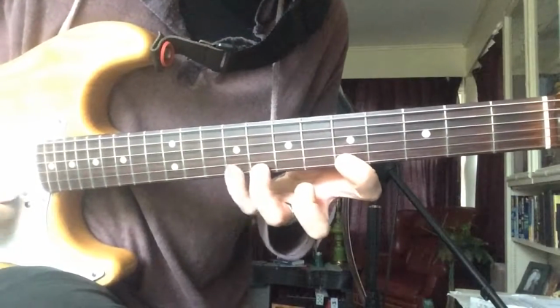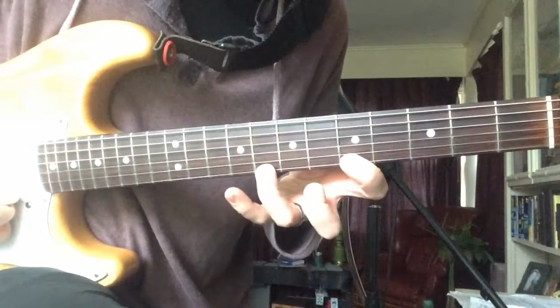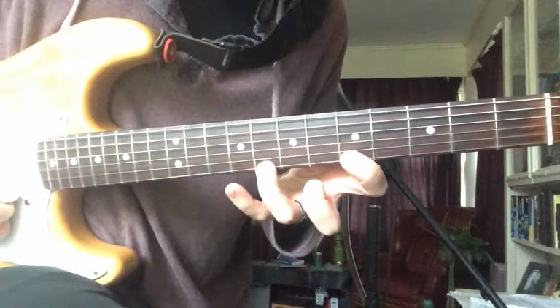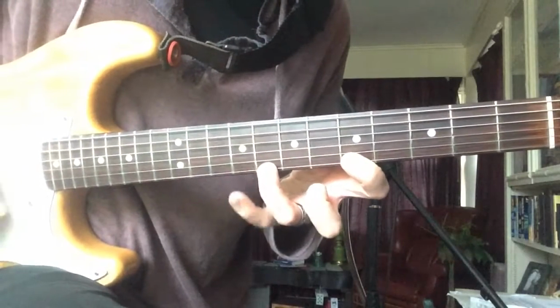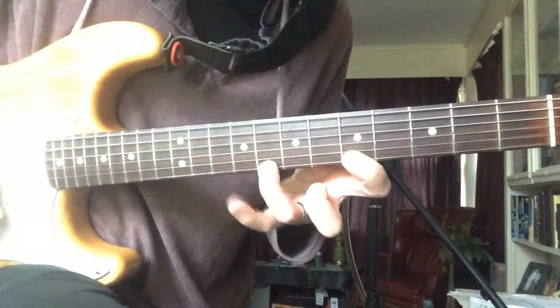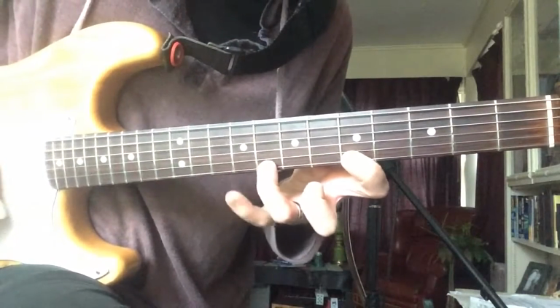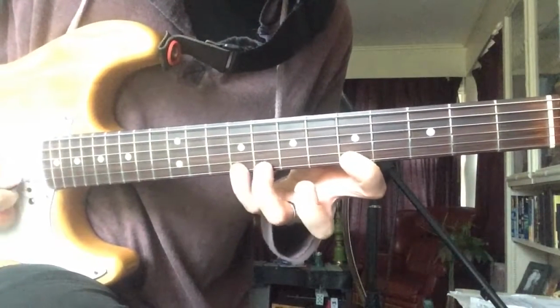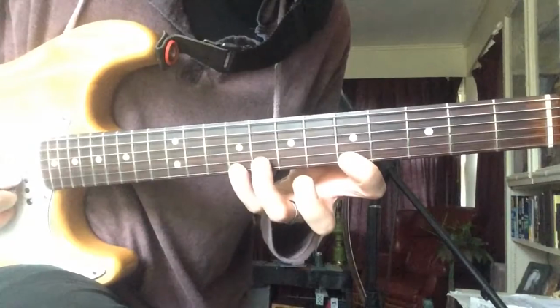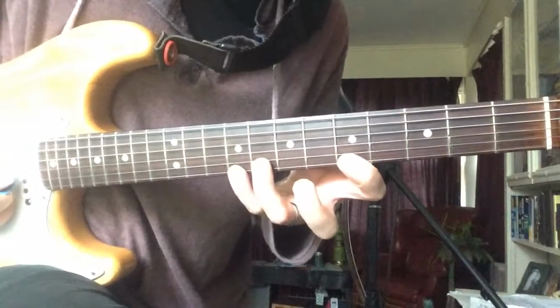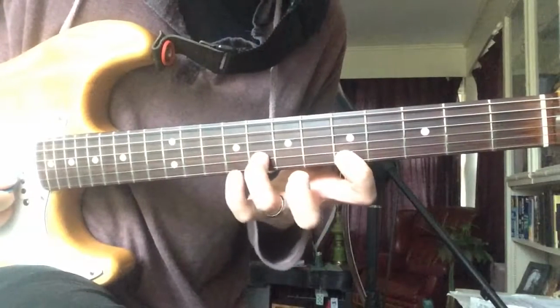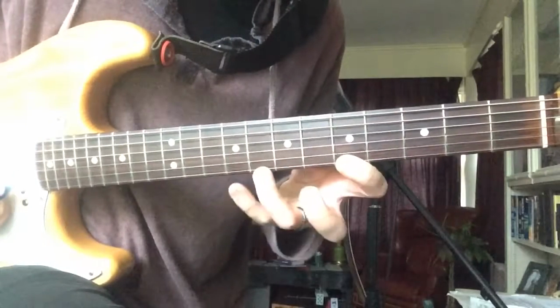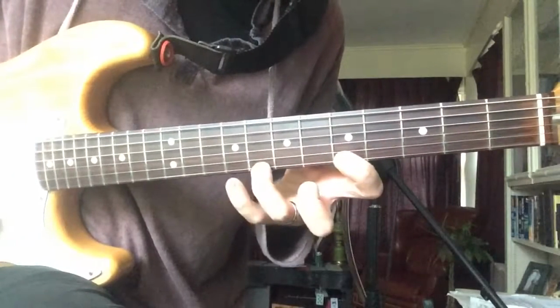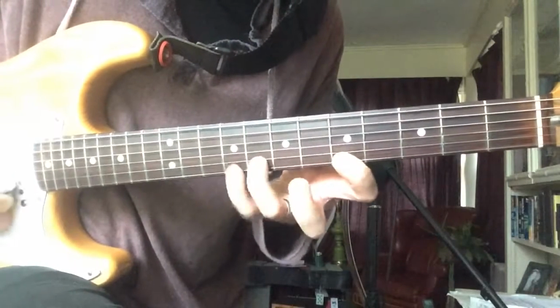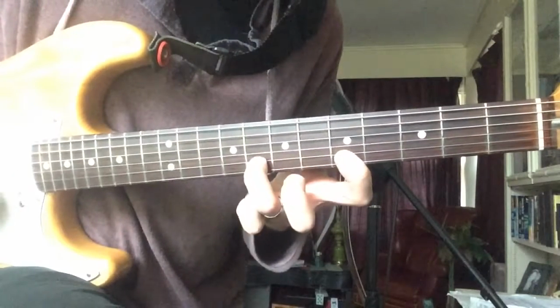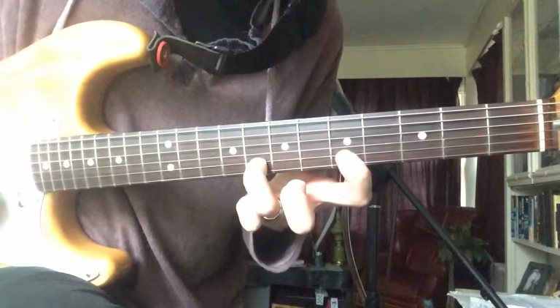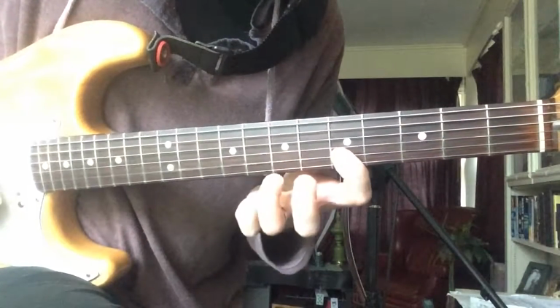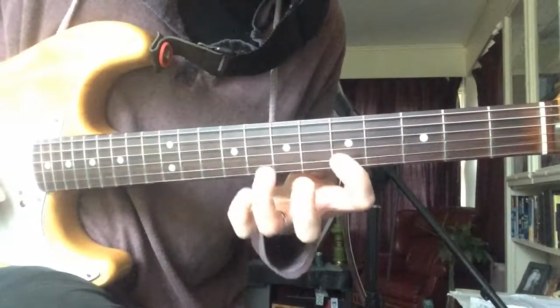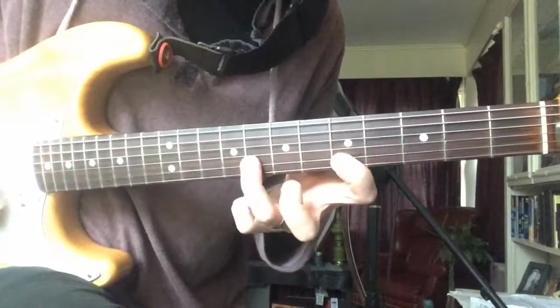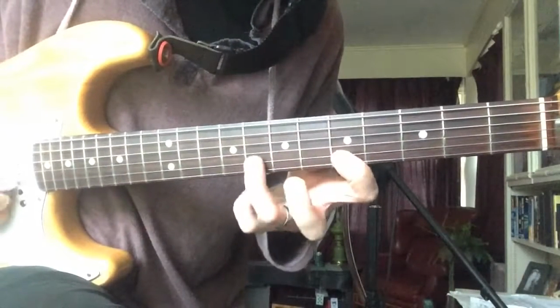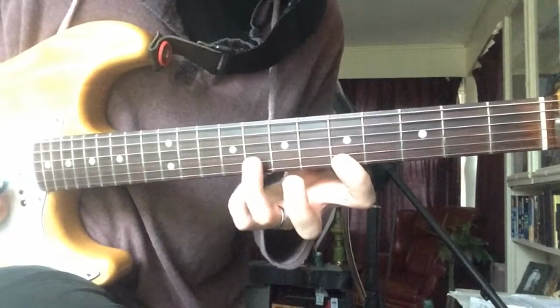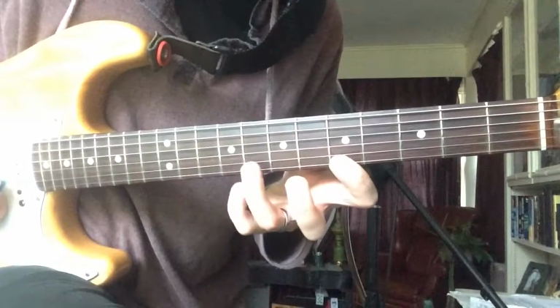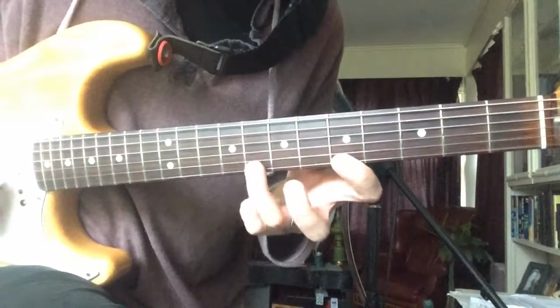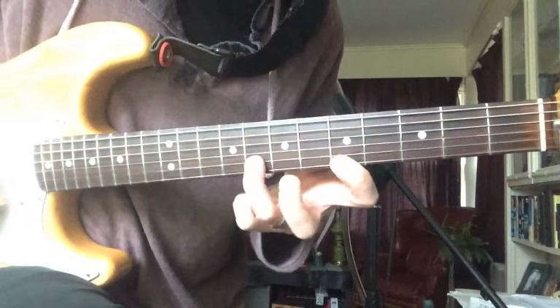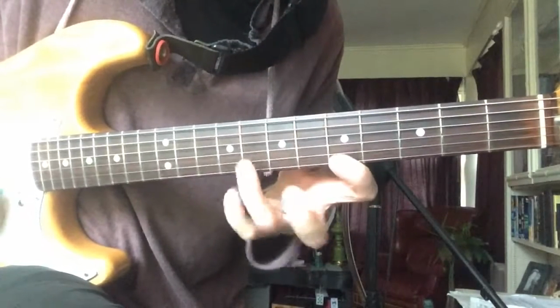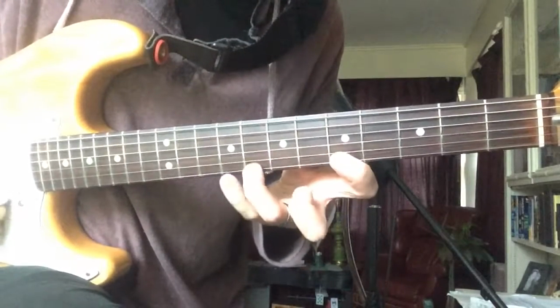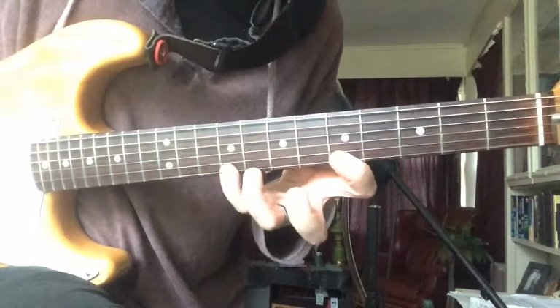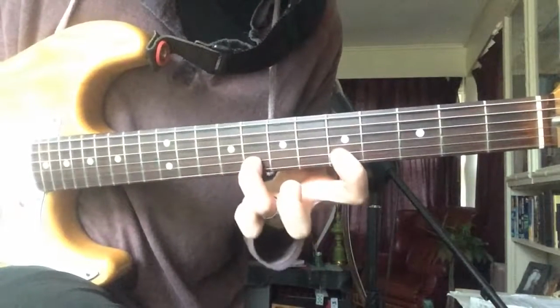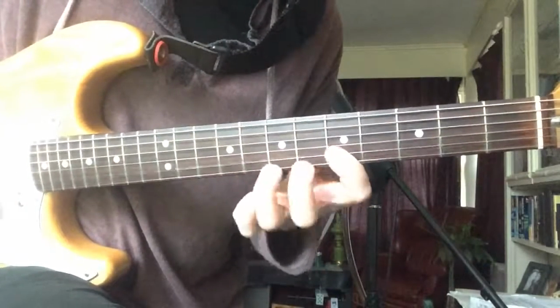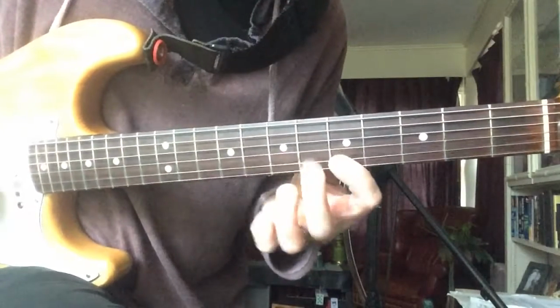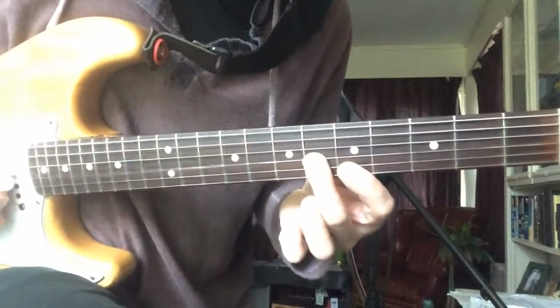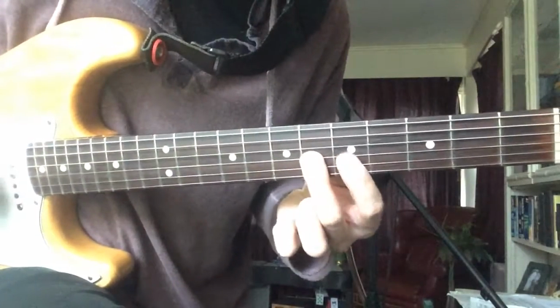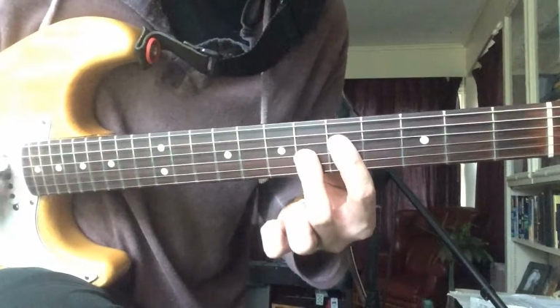Good exercise right there. Then come down one string — maybe like a pentatonic minor — then major 3rd.